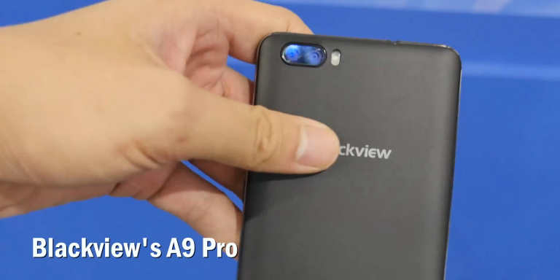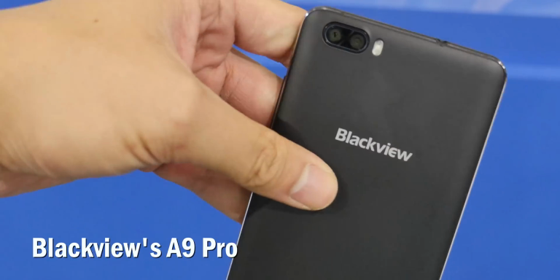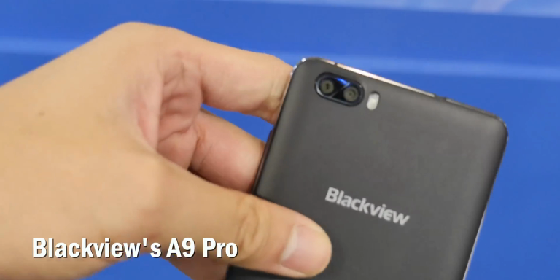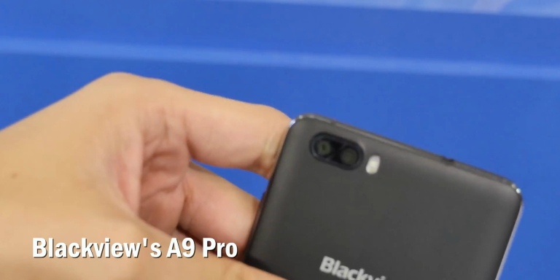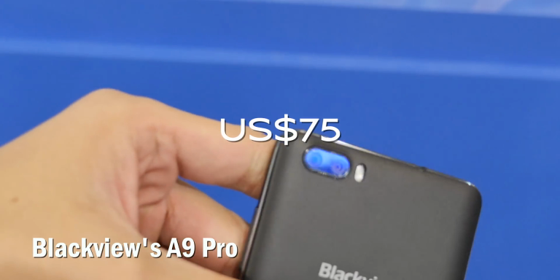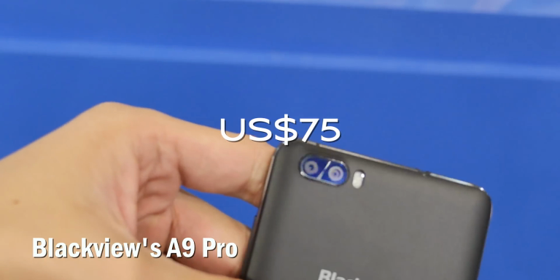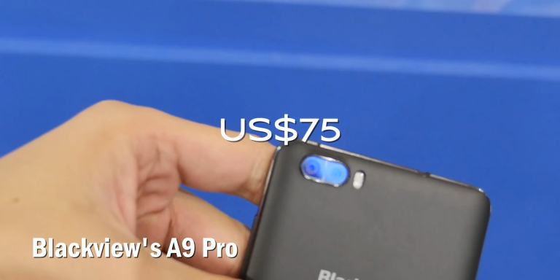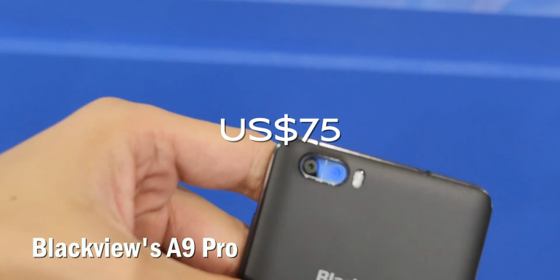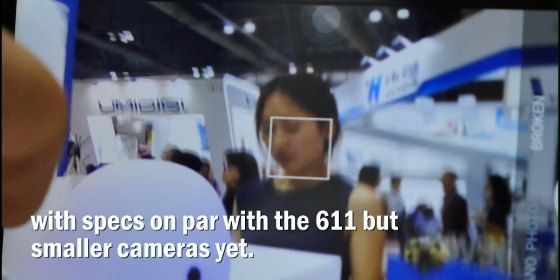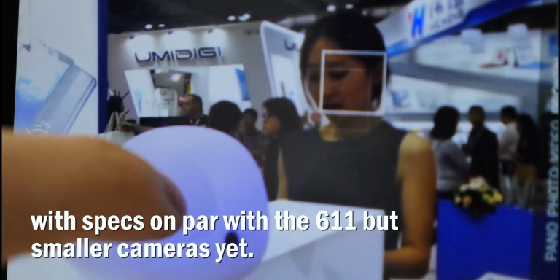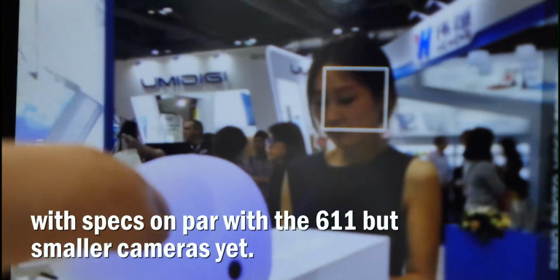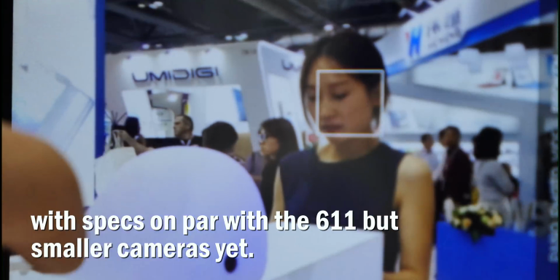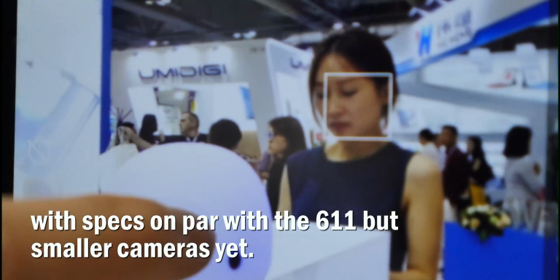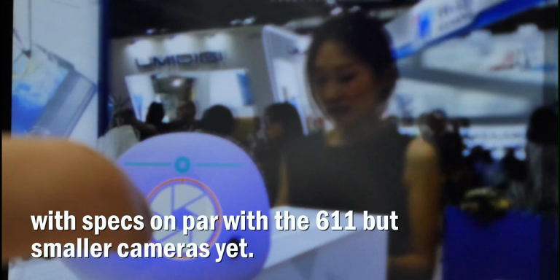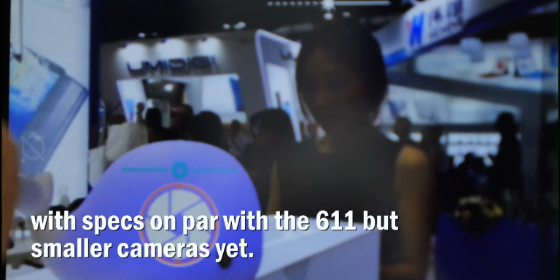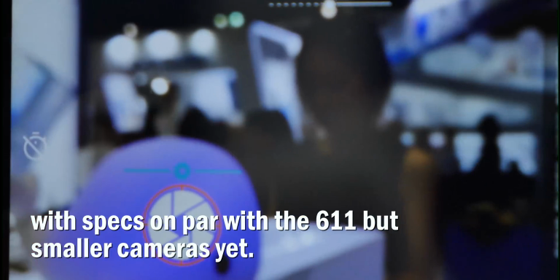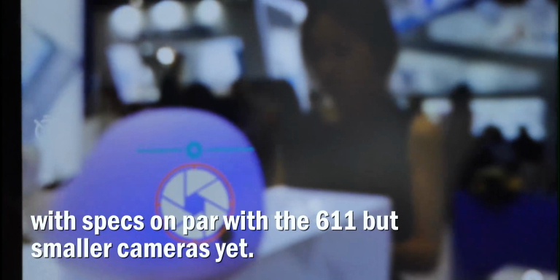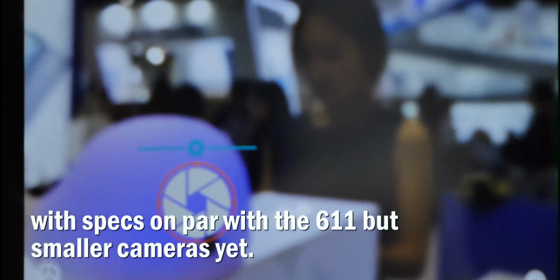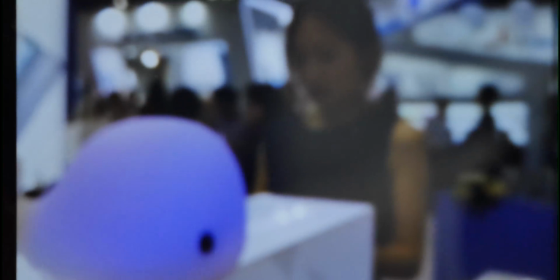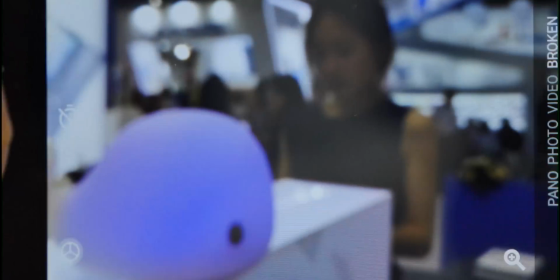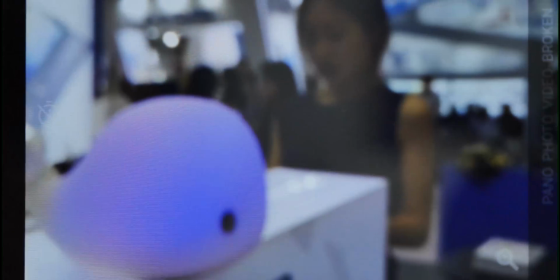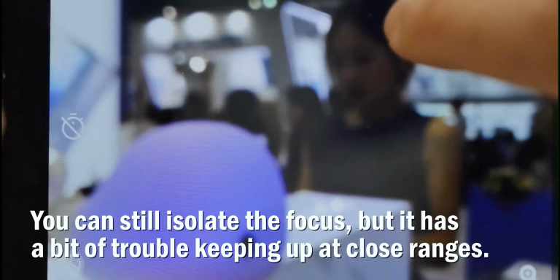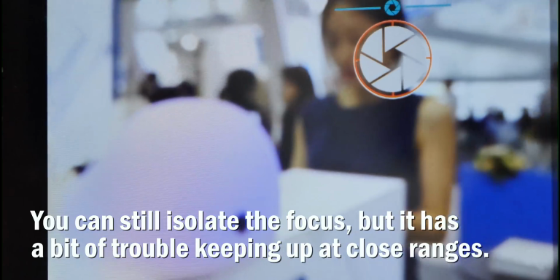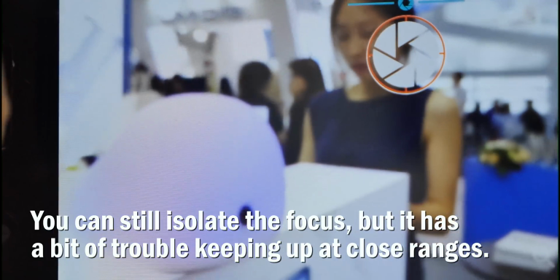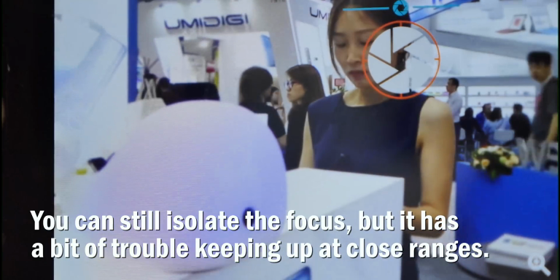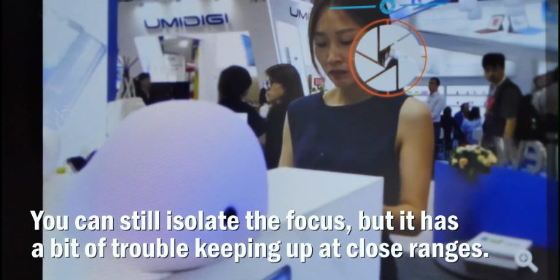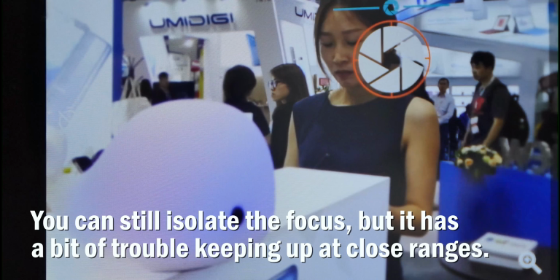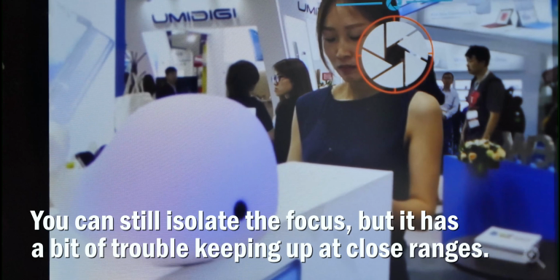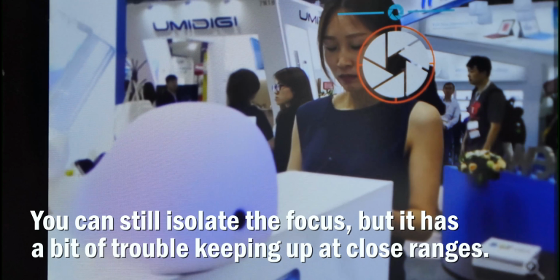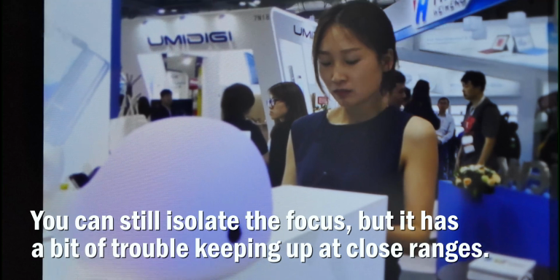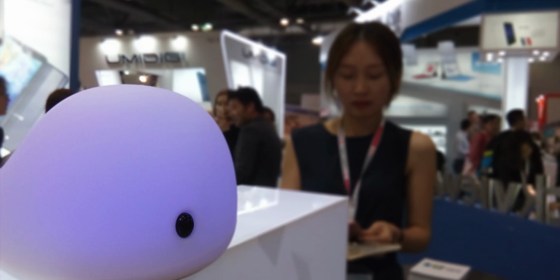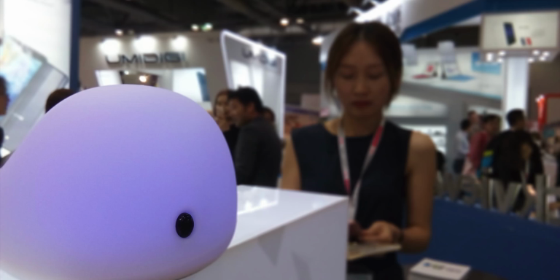Blackview's A9 Pro comes in at $75, with specs on par with the 611 but smaller cameras yet. You can still isolate the focus, but it has a bit of trouble keeping up at close ranges.